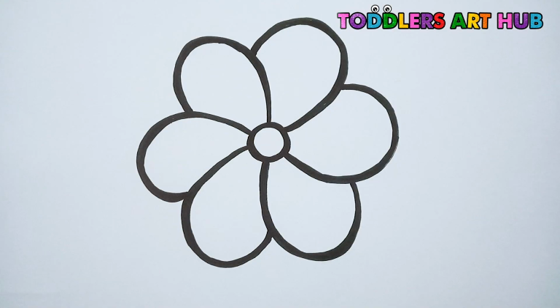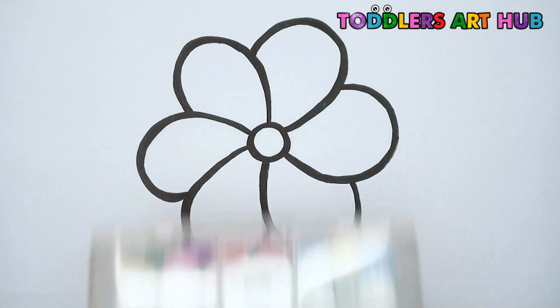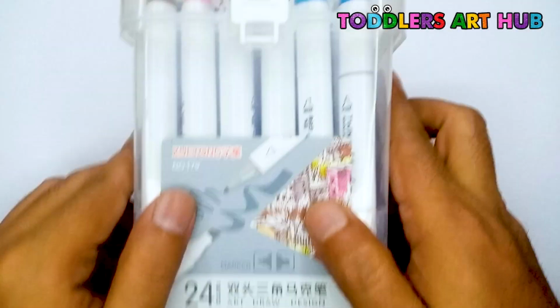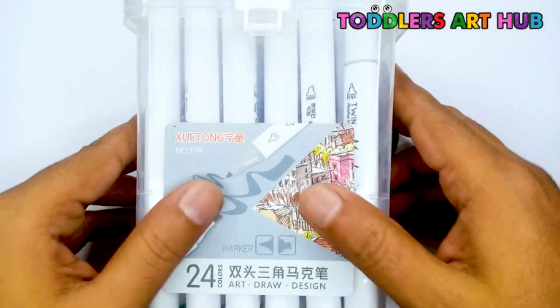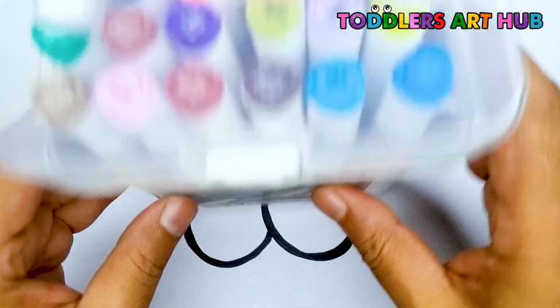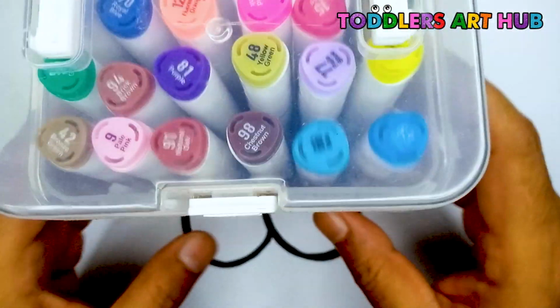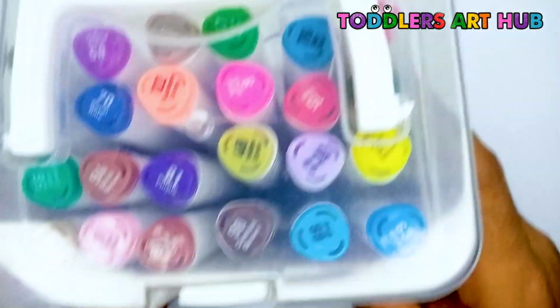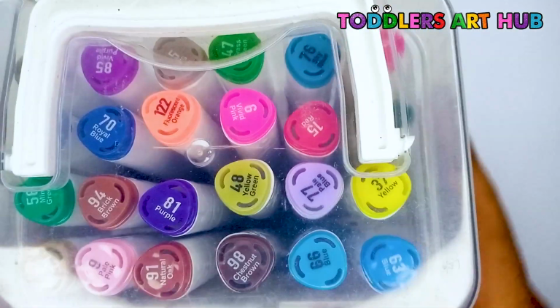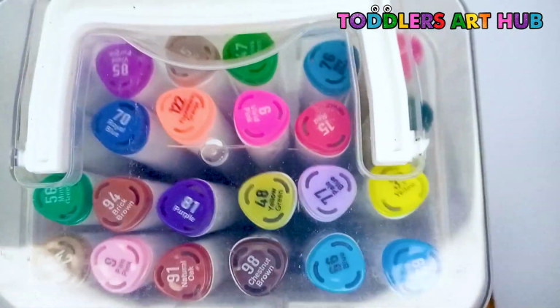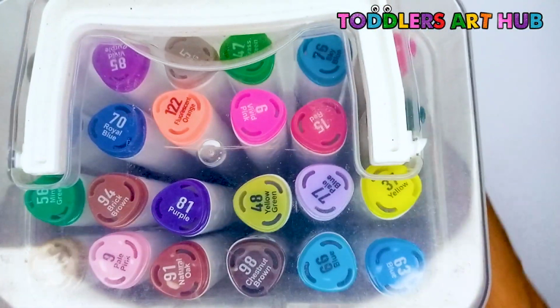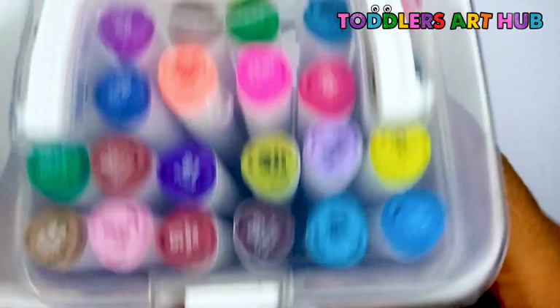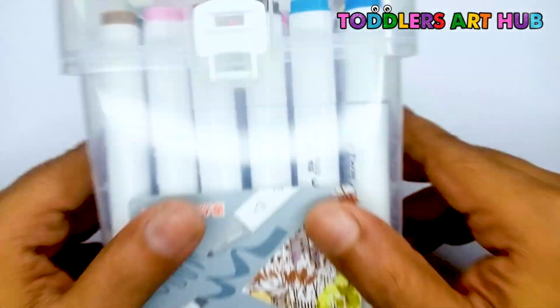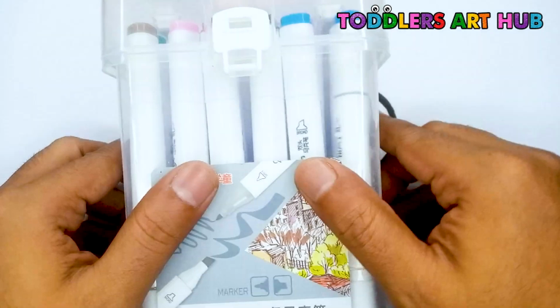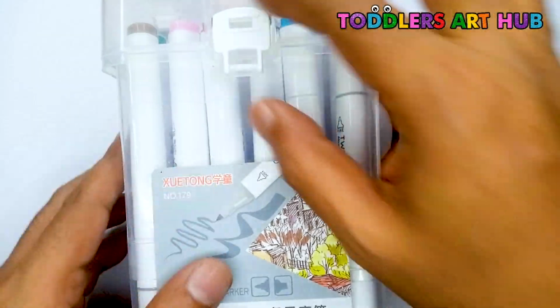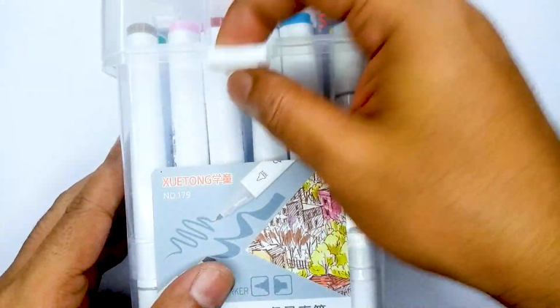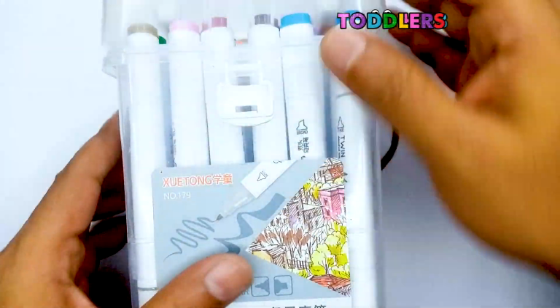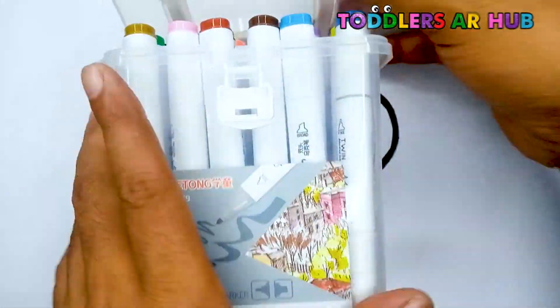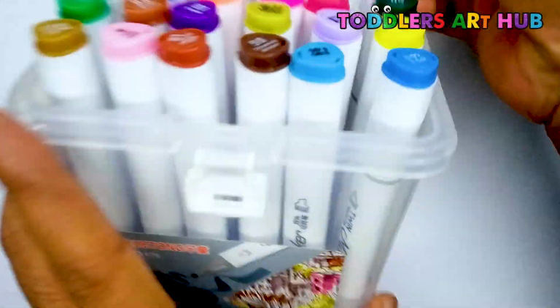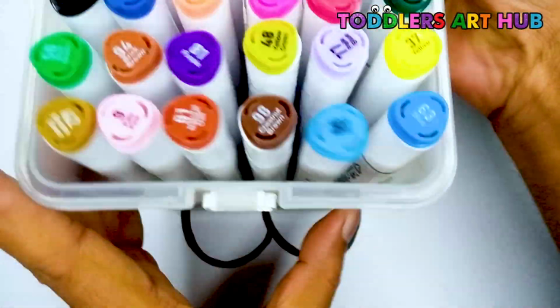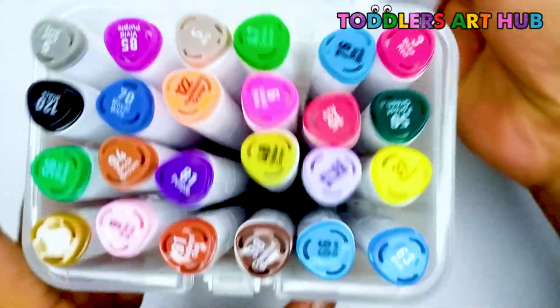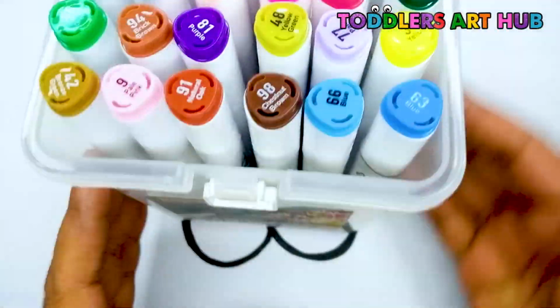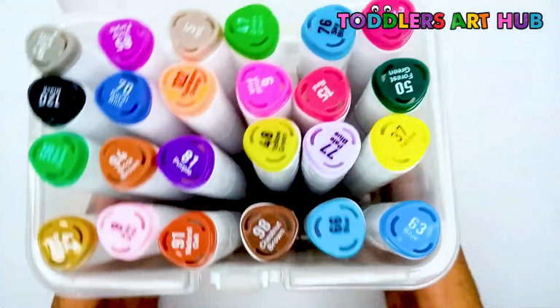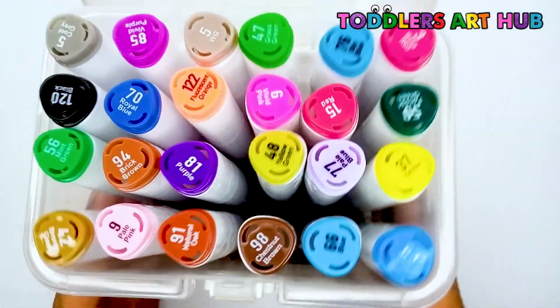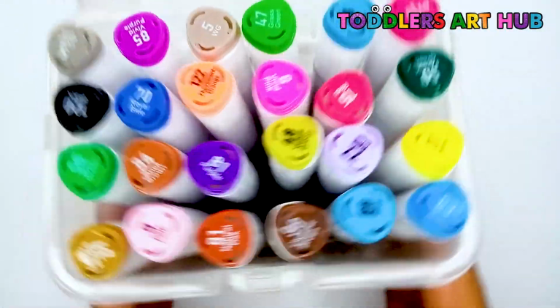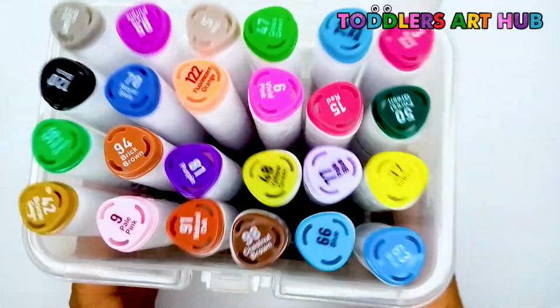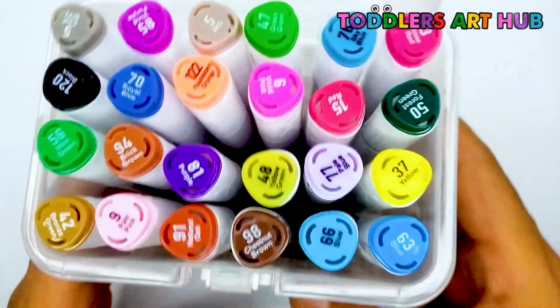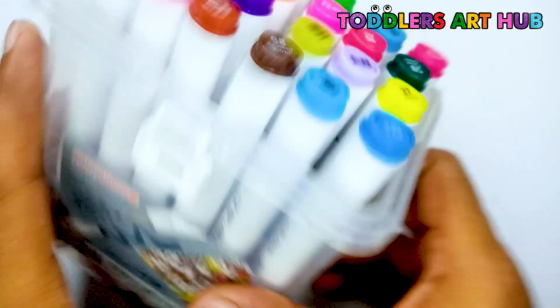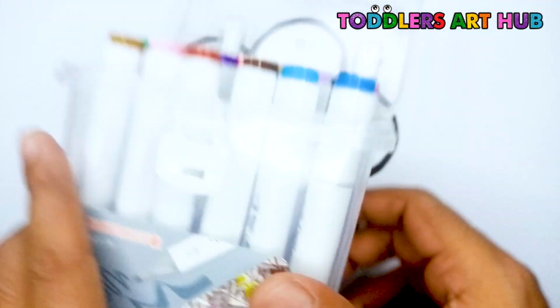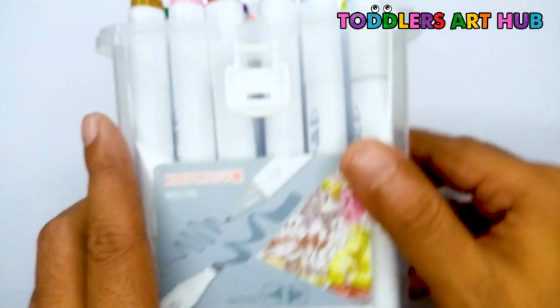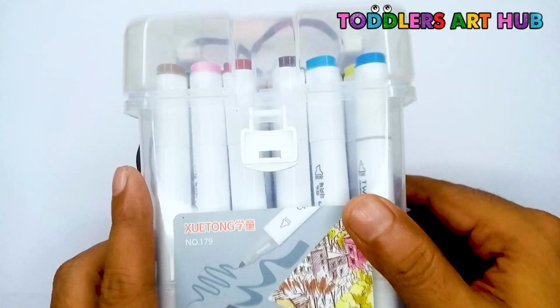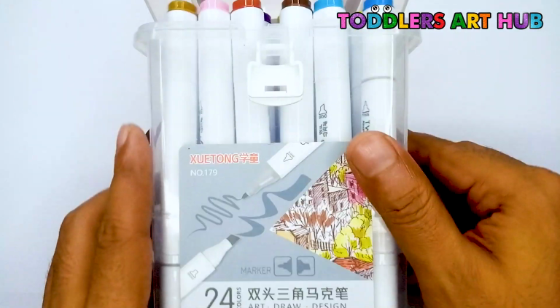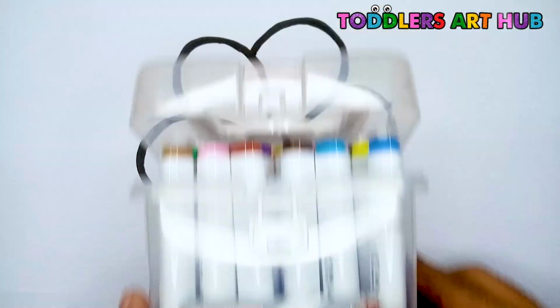Now, it's time to color. We're going to use rainbow colors to make our flower bright and cheerful. Let's start.